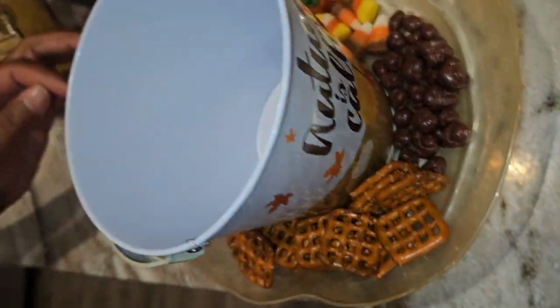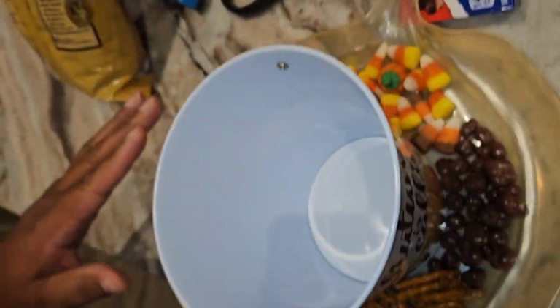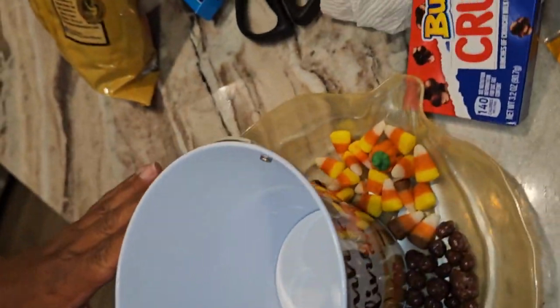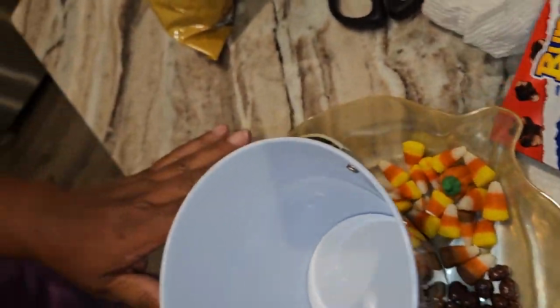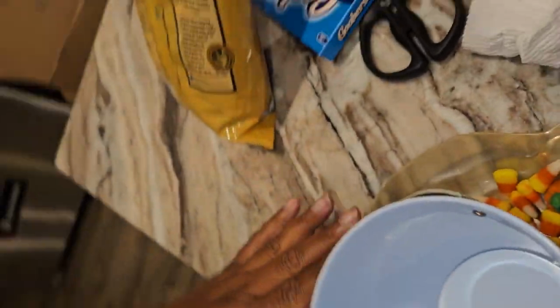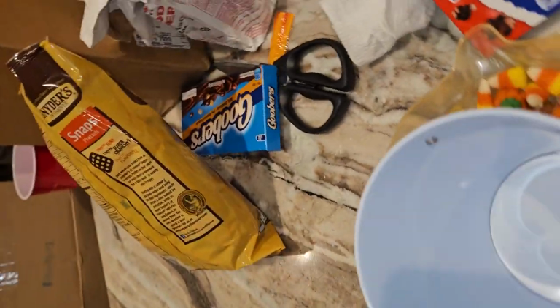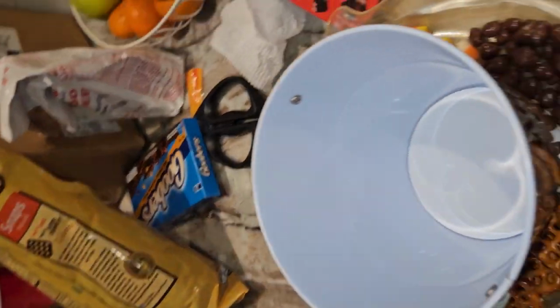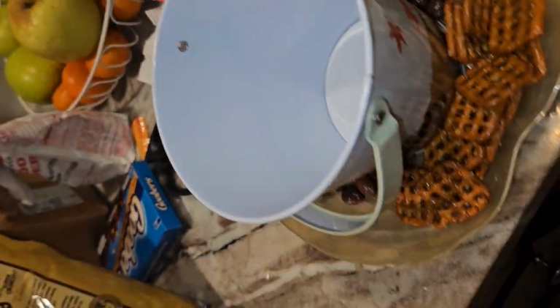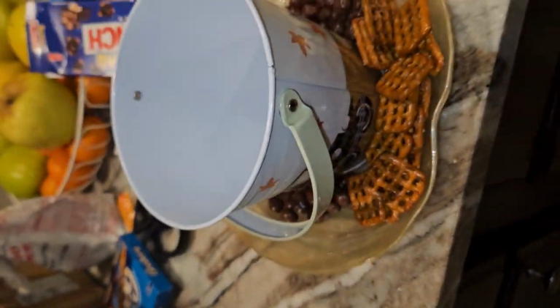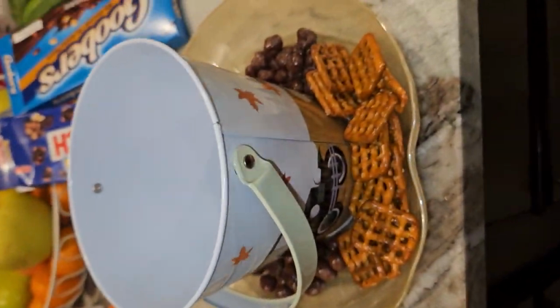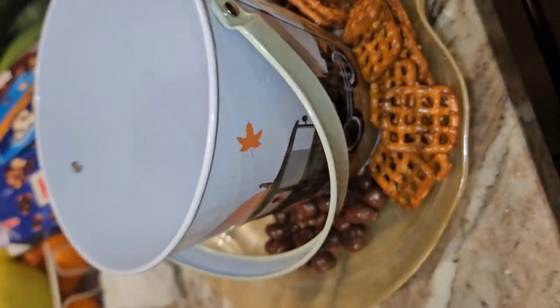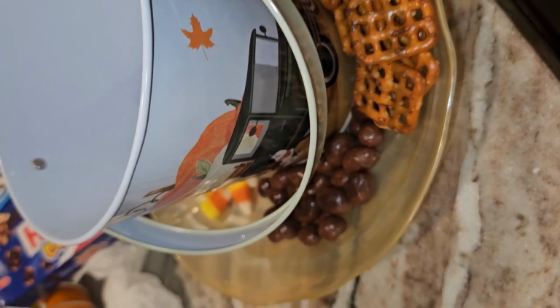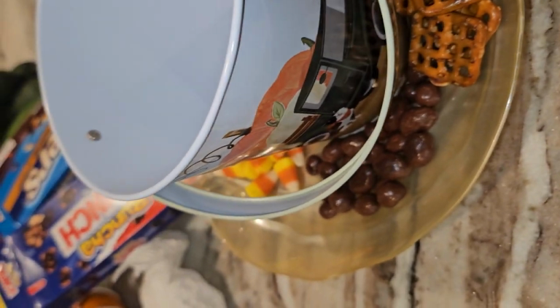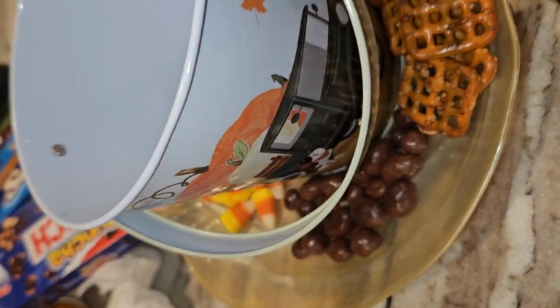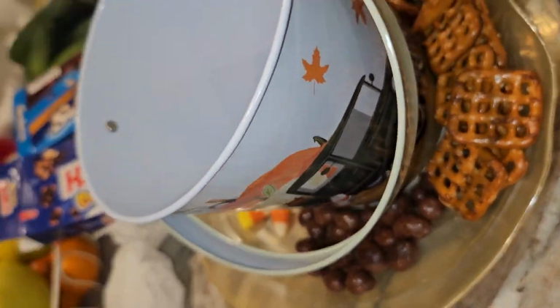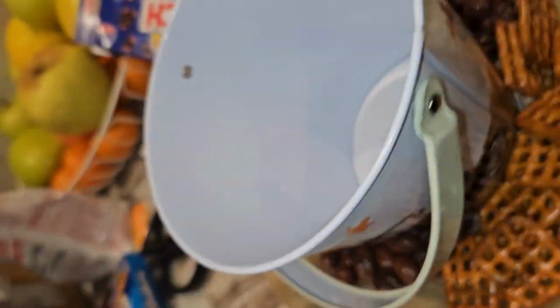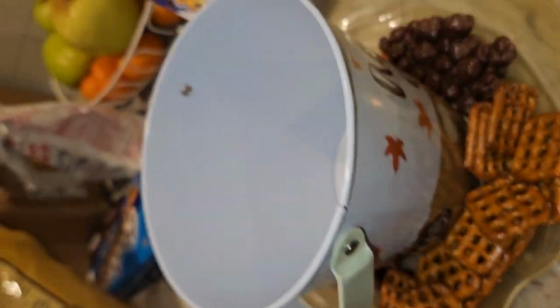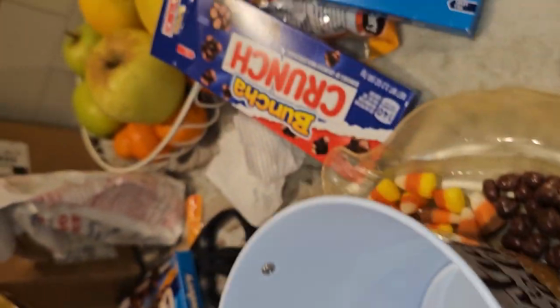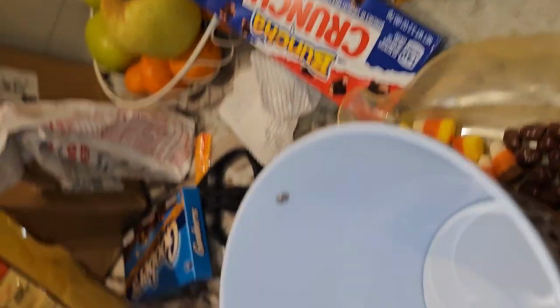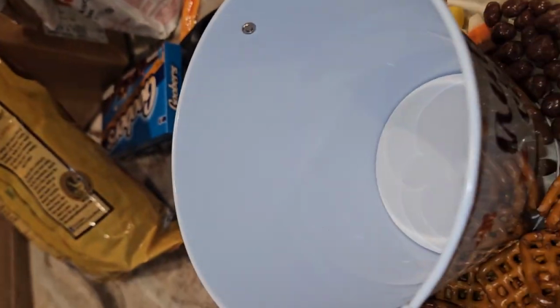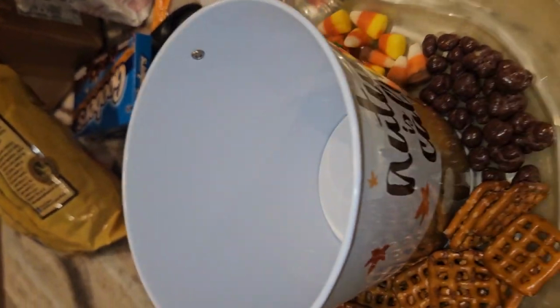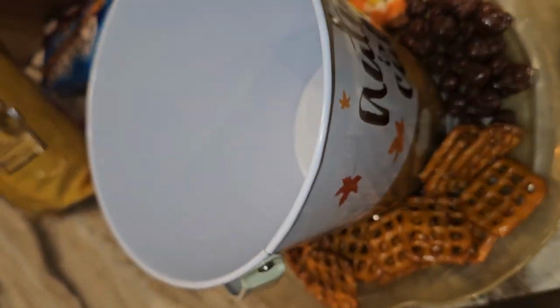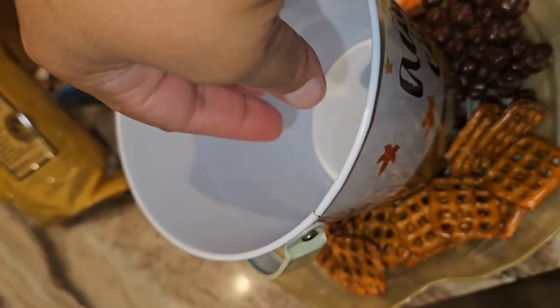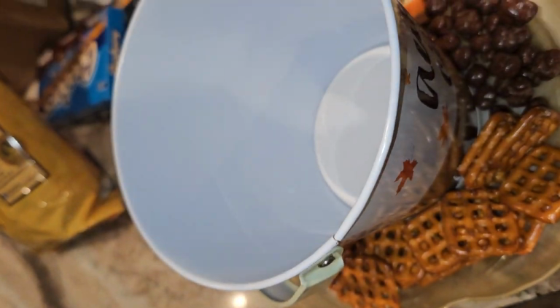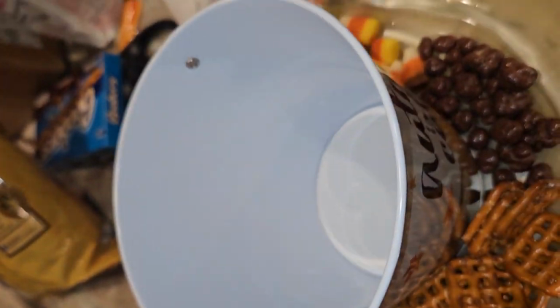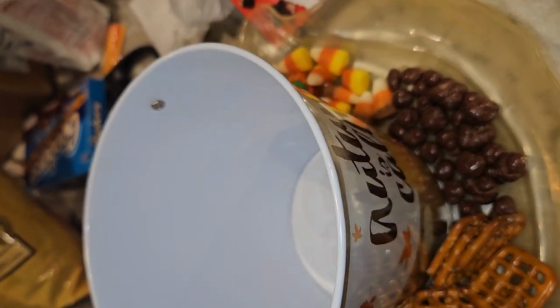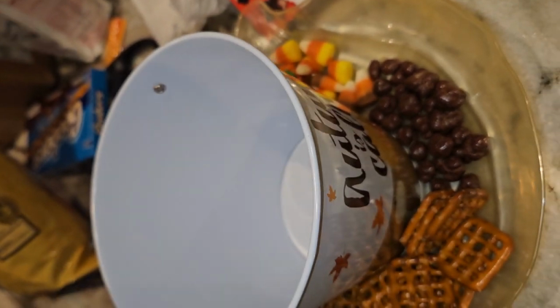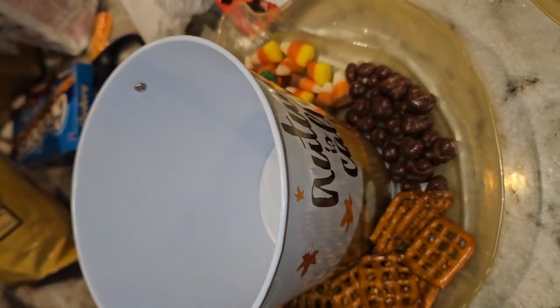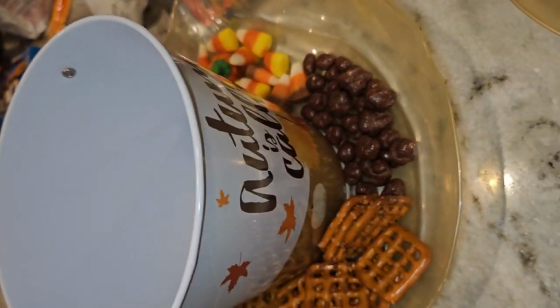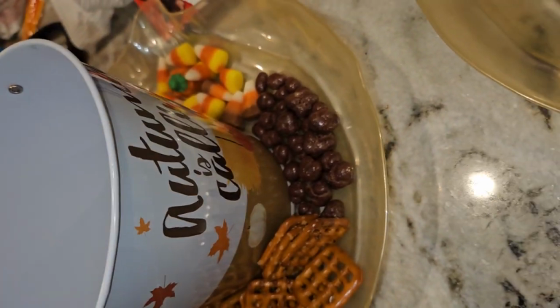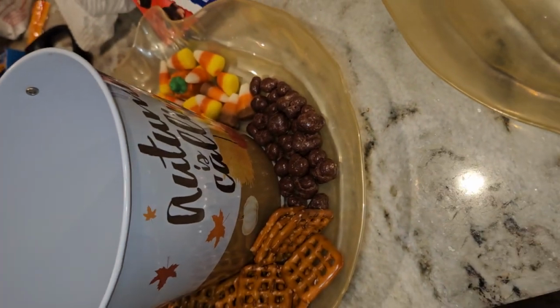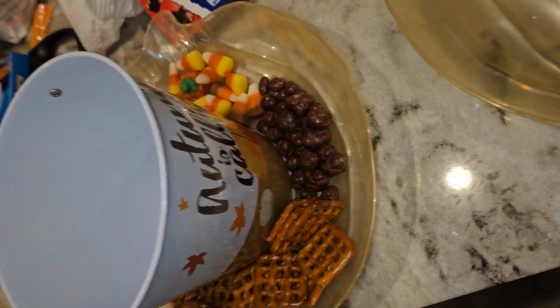This is what it looks like so far! And then we're going to get the popcorn out of the microwave, fill it in the bowl, and voilà — you have a cute little tray!